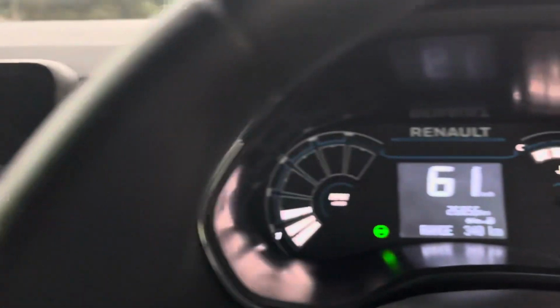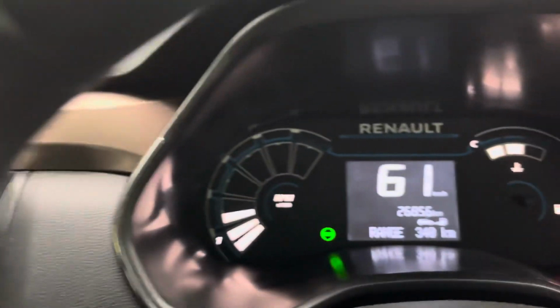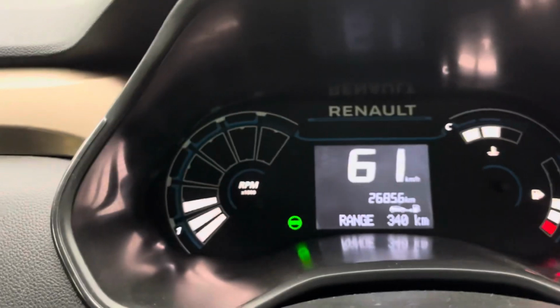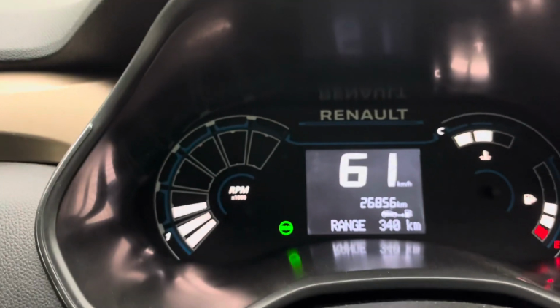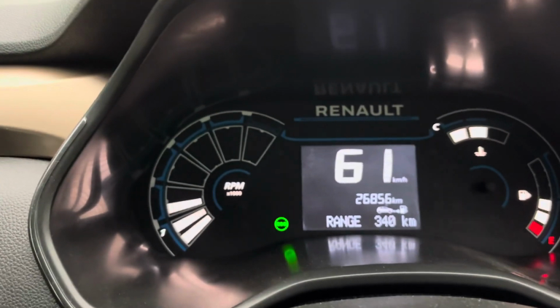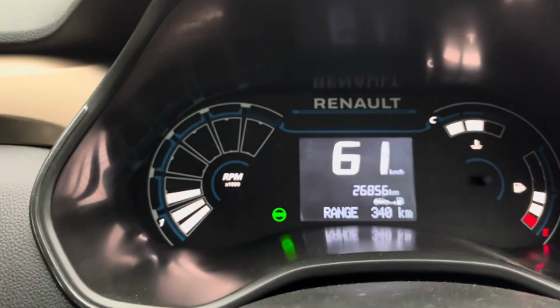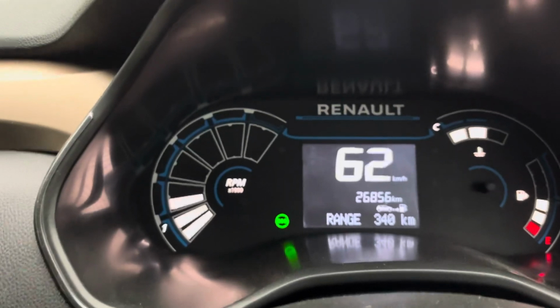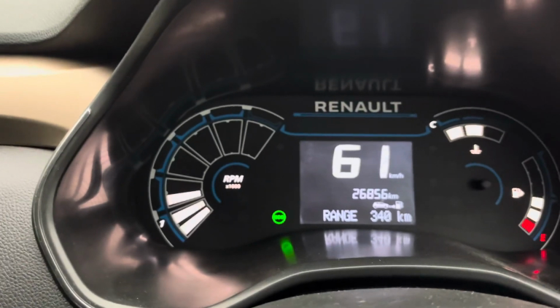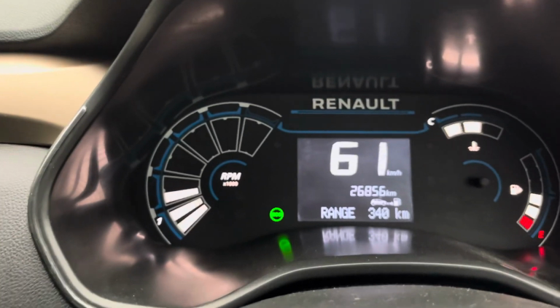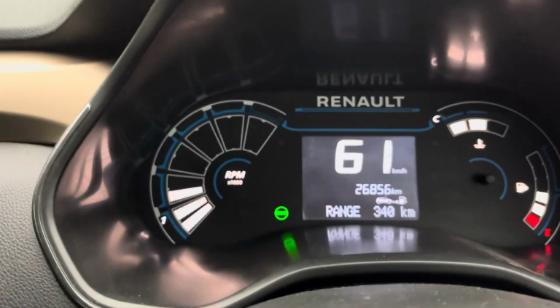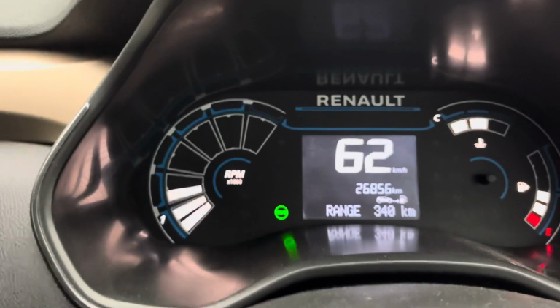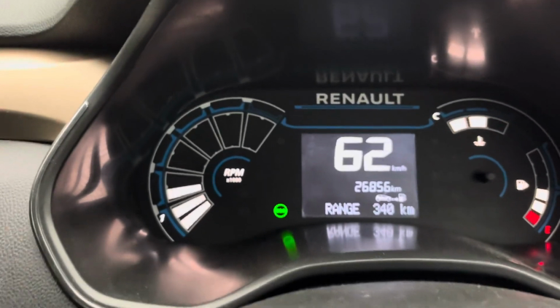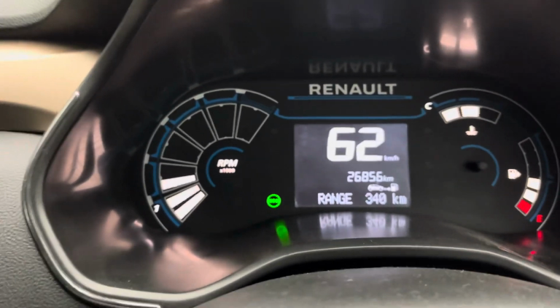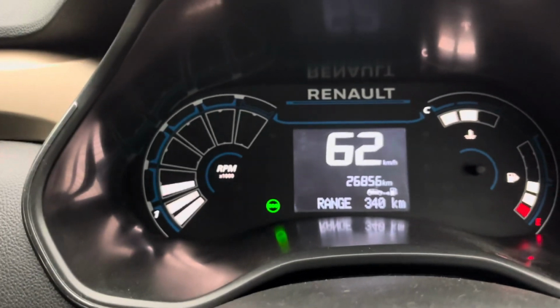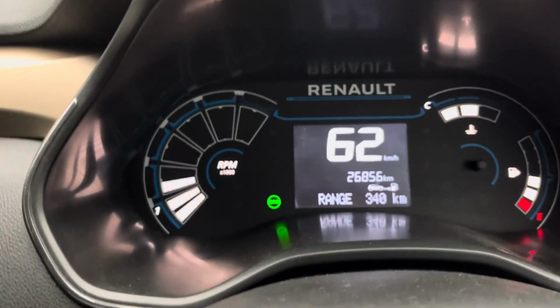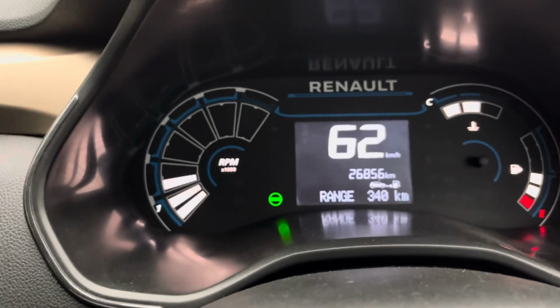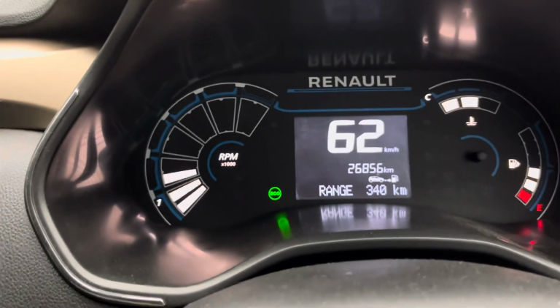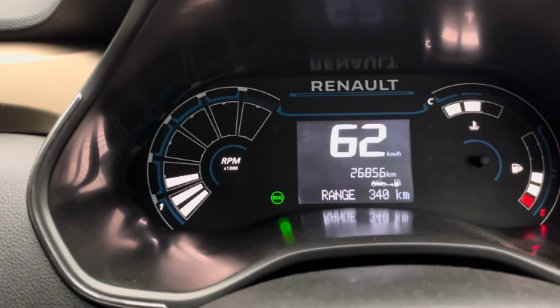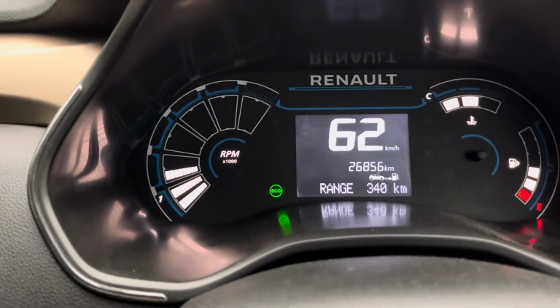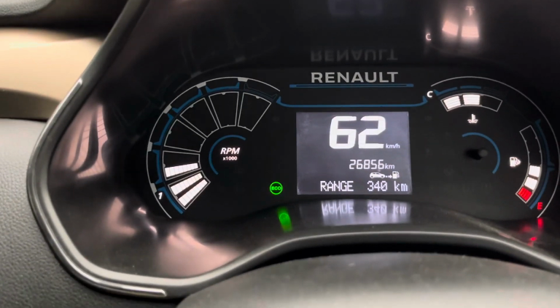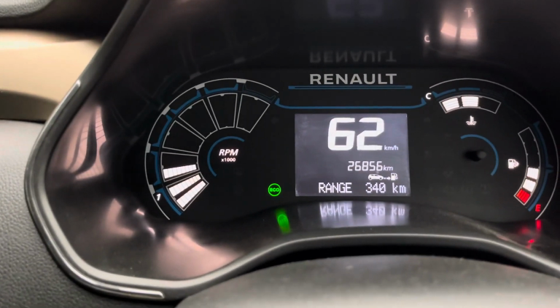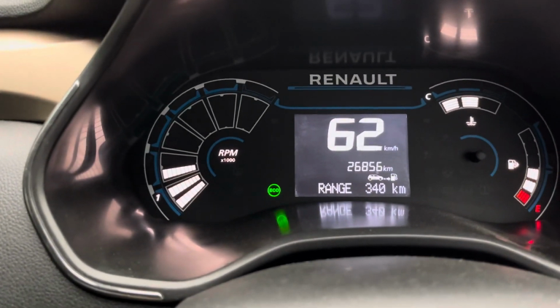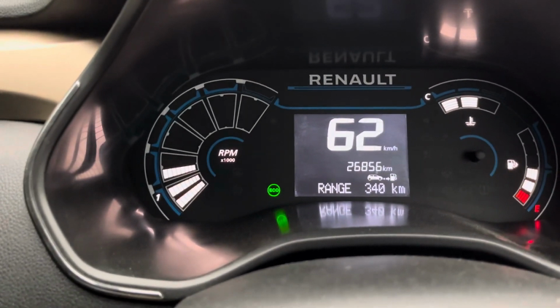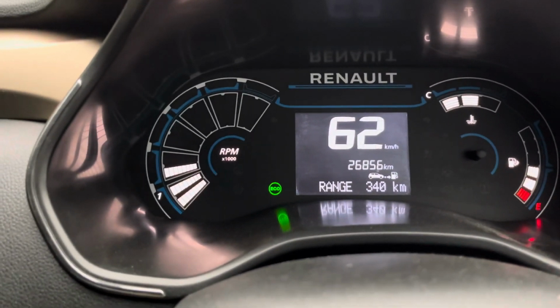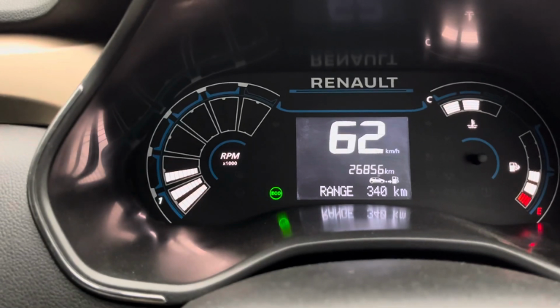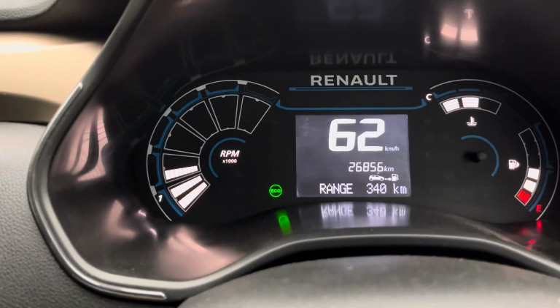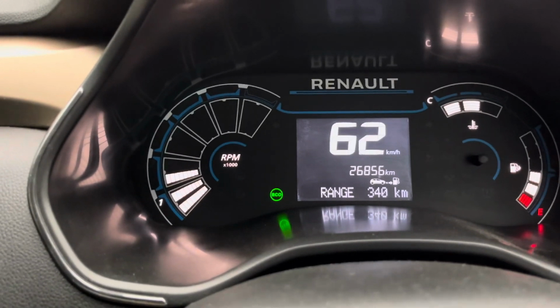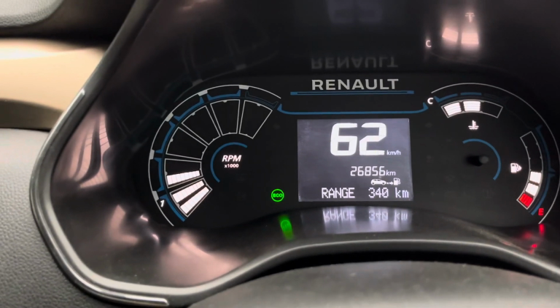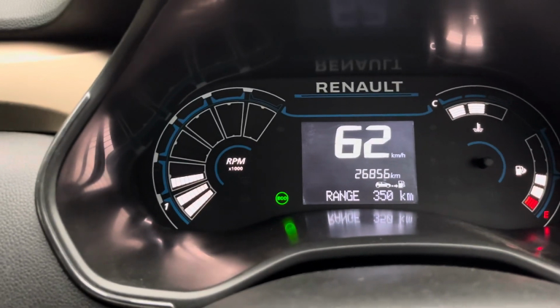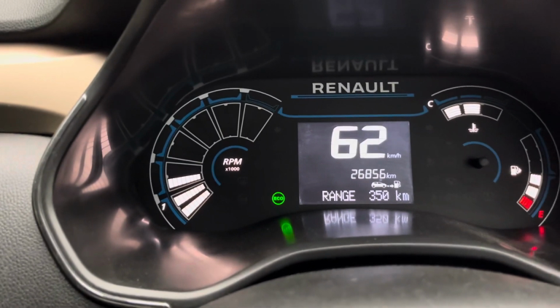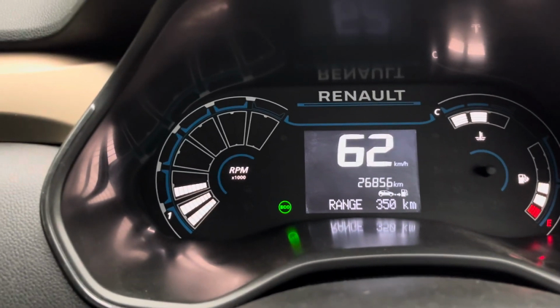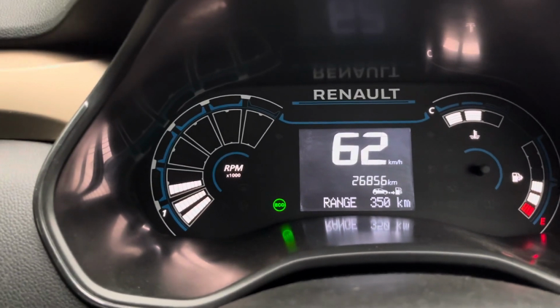Now if we calculate it, it goes to 900-plus km in a tank. And this is a 40-liter tank — so you can calculate how much the mileage is.